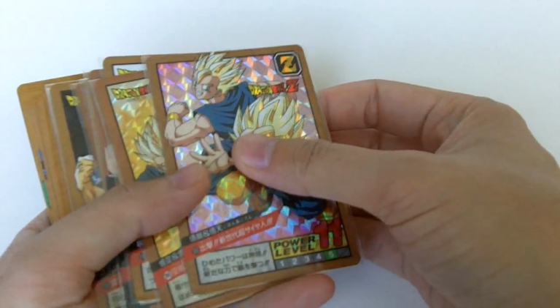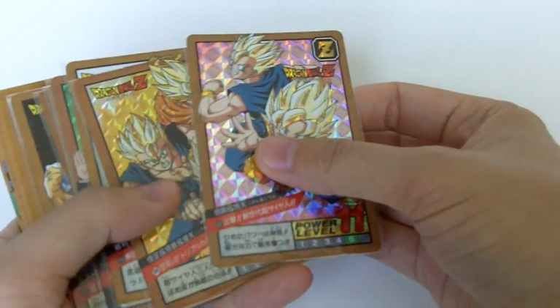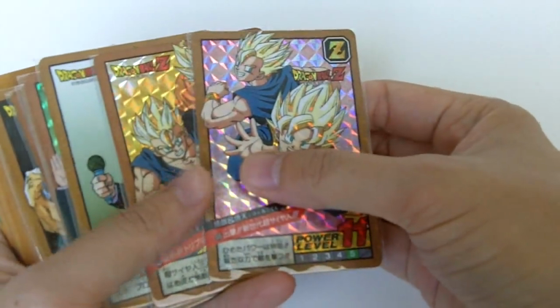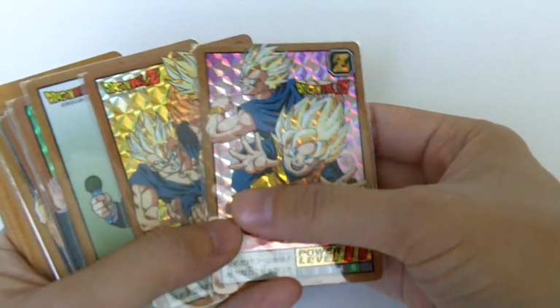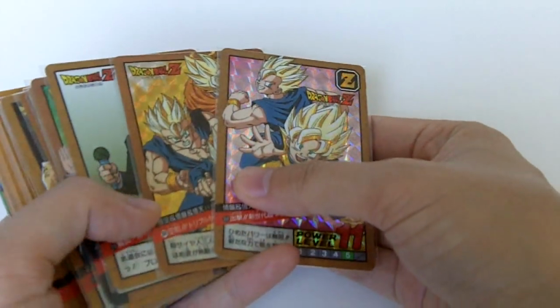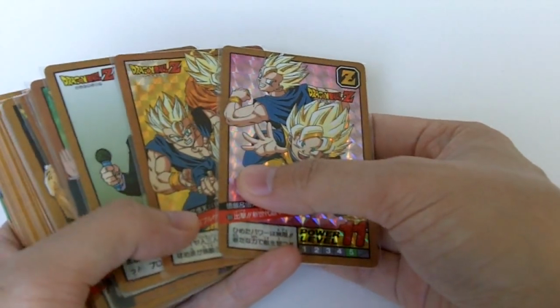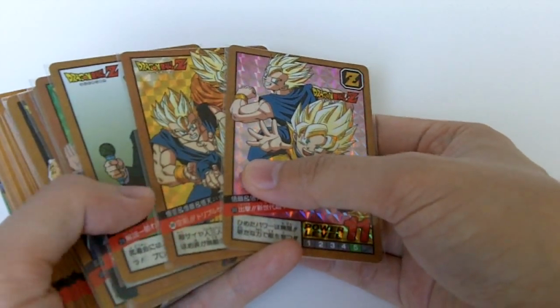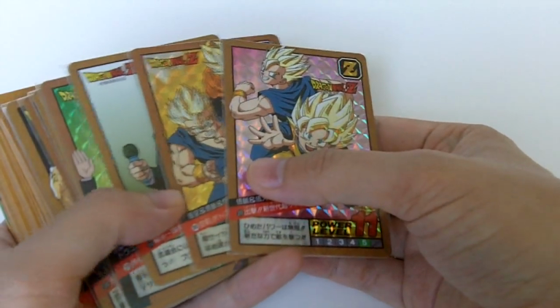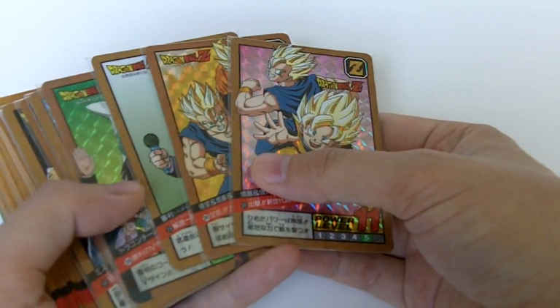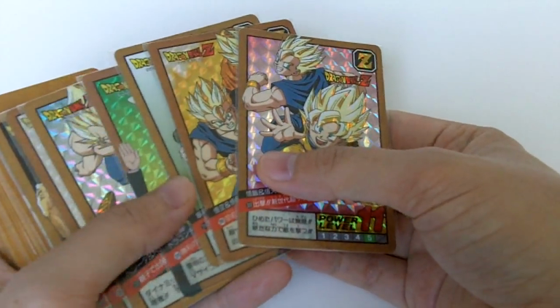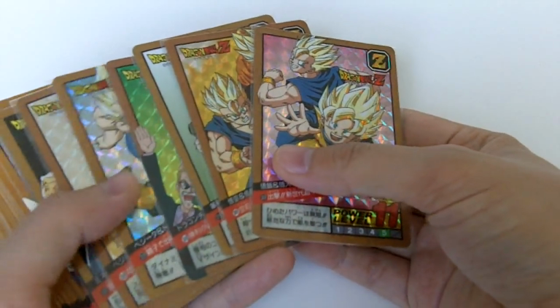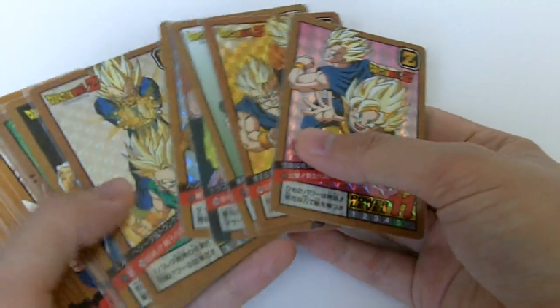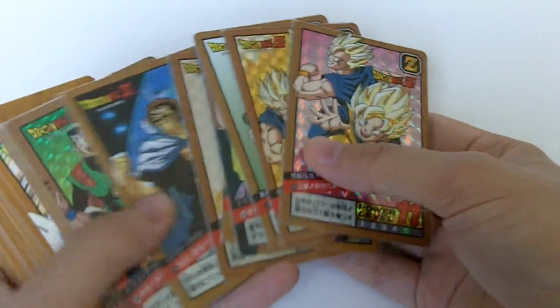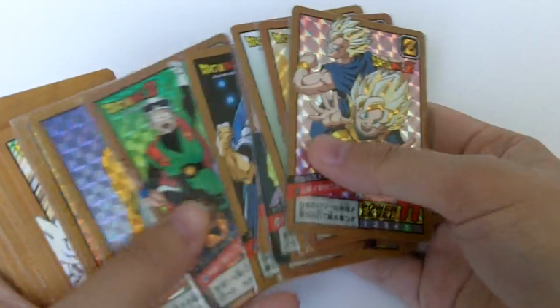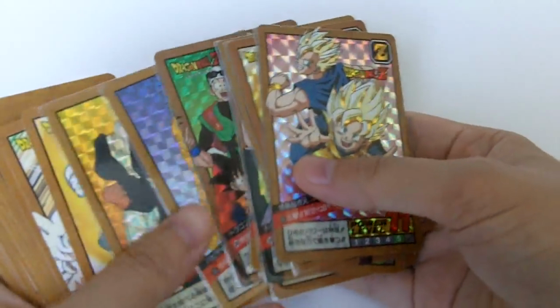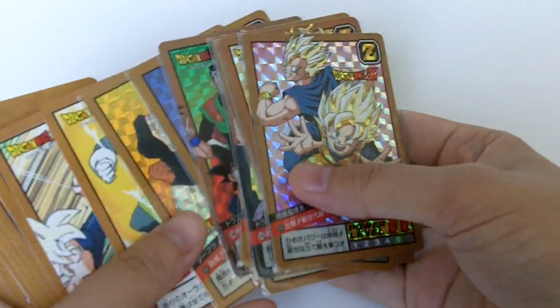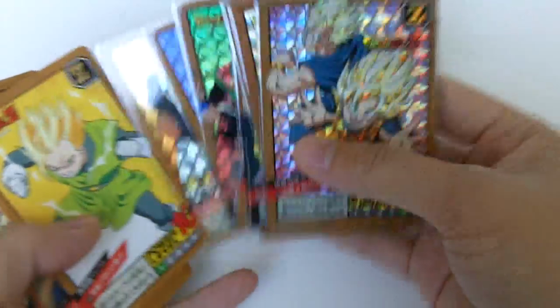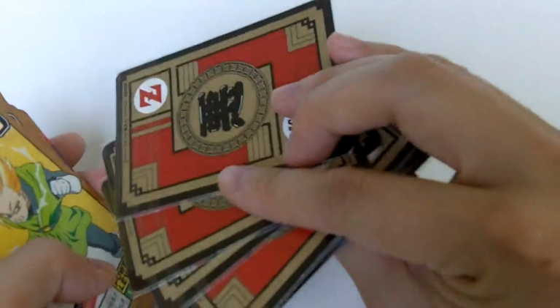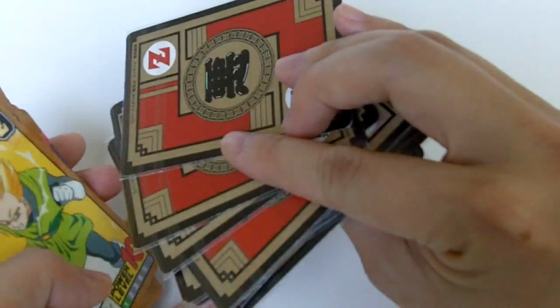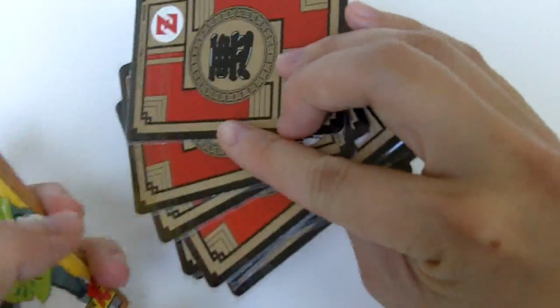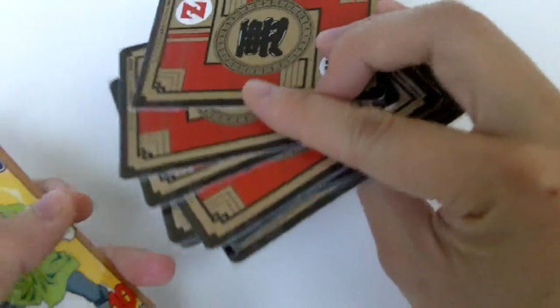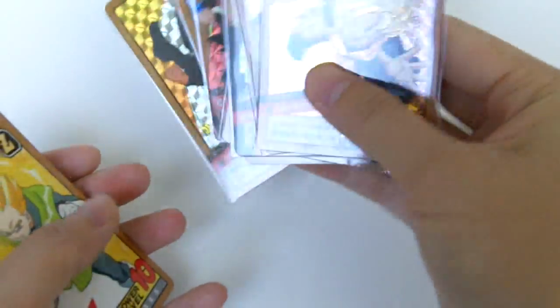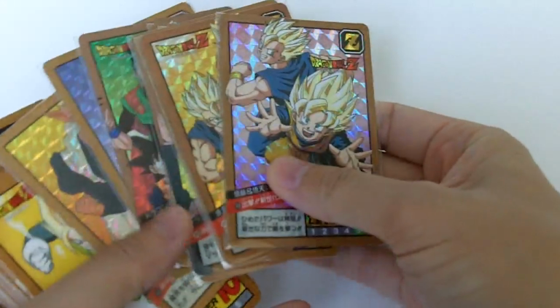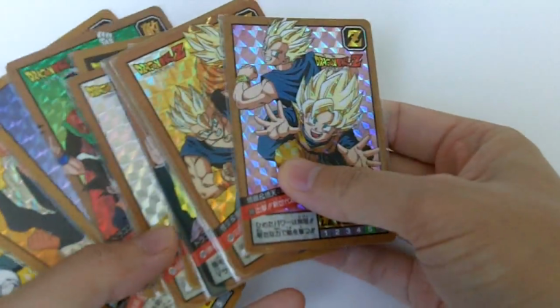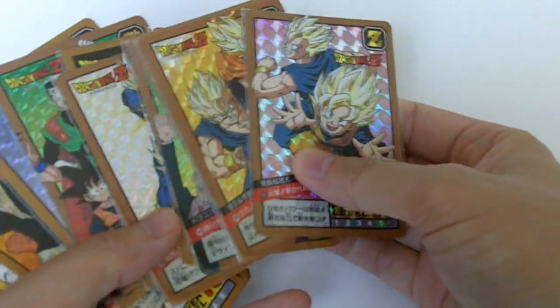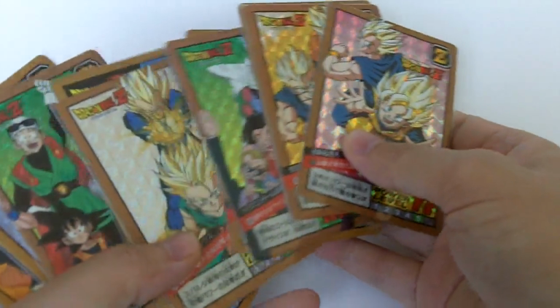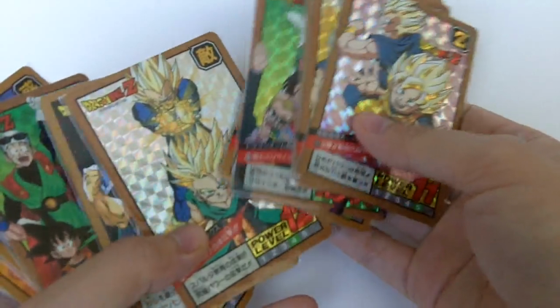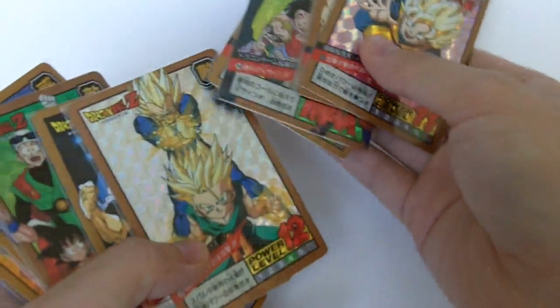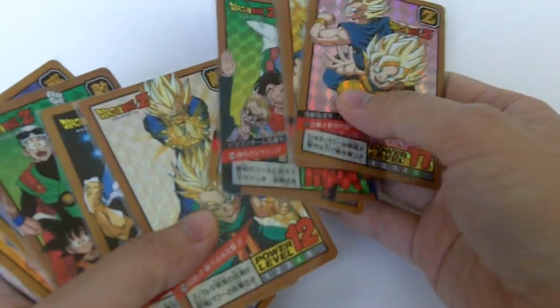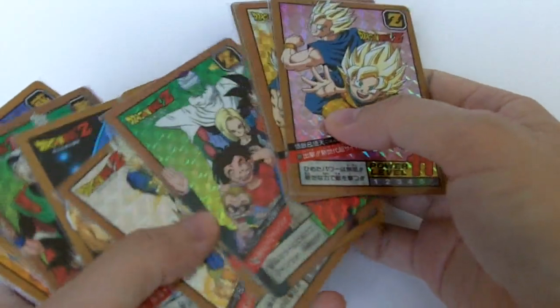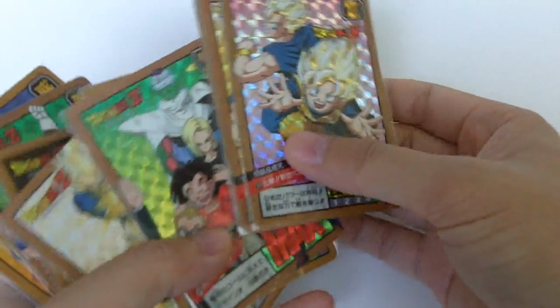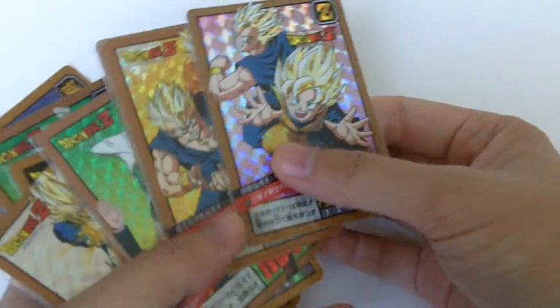There are two hidden prisms, two double prisms, and two regular prisms. Right here I have actually all ten prisms, since I have the ones that I peeled the top layer from.